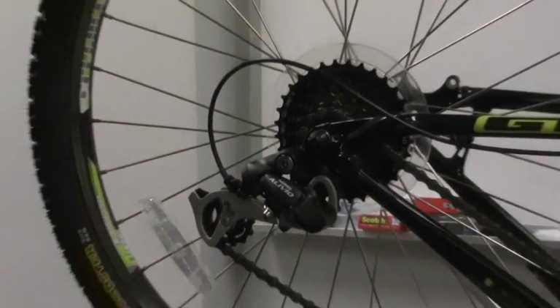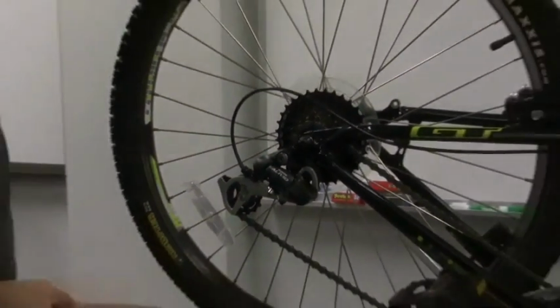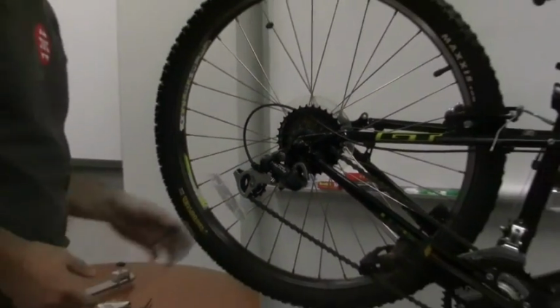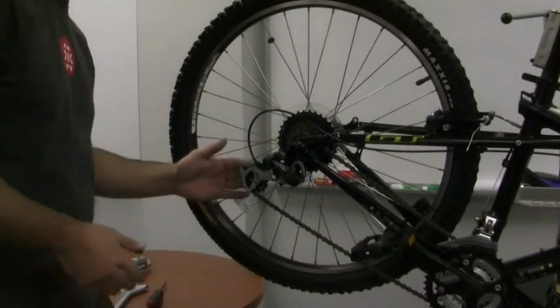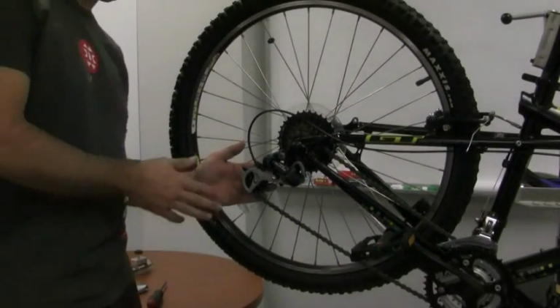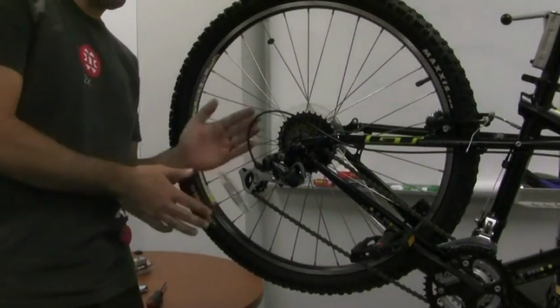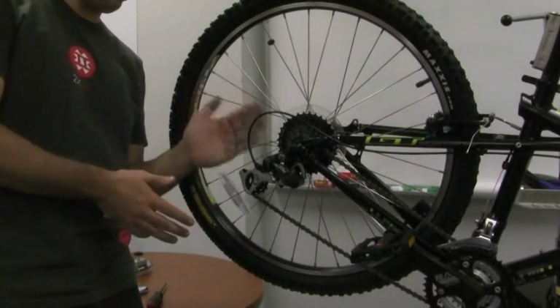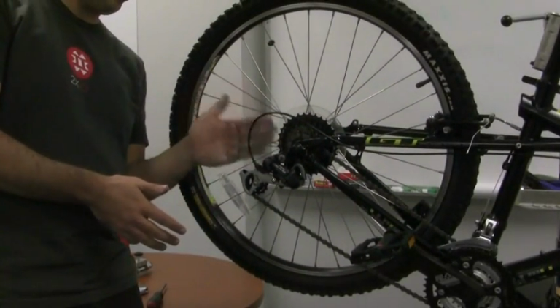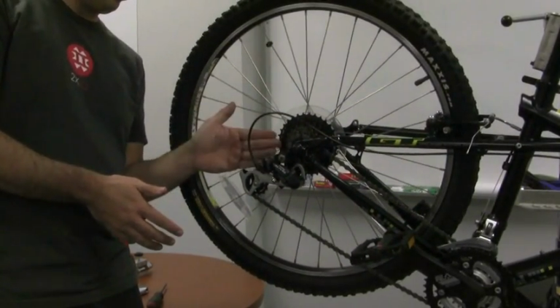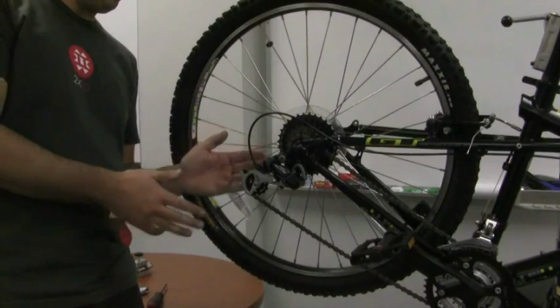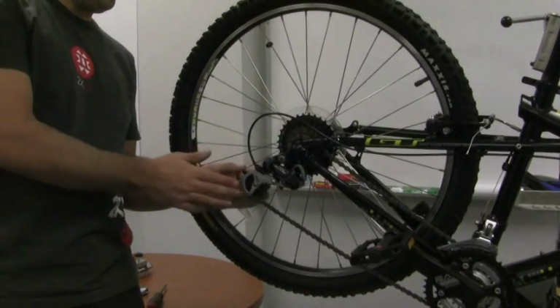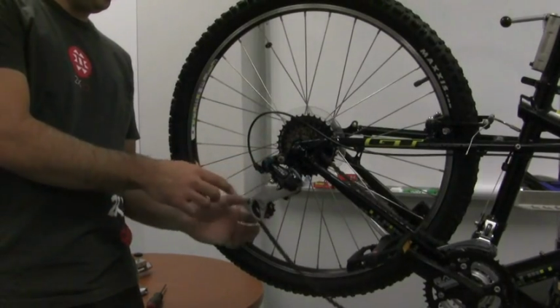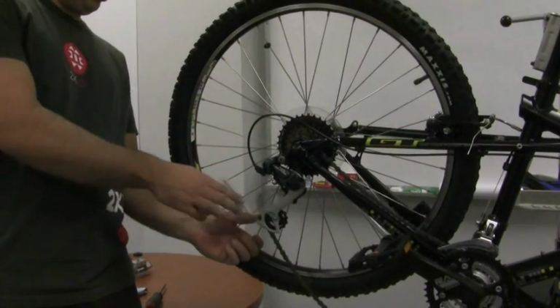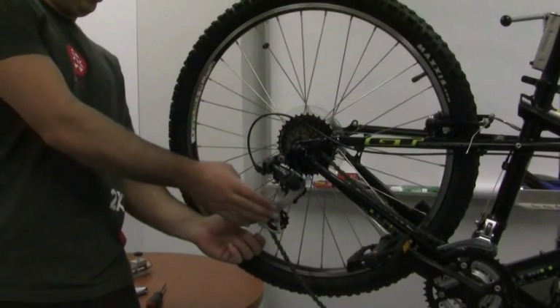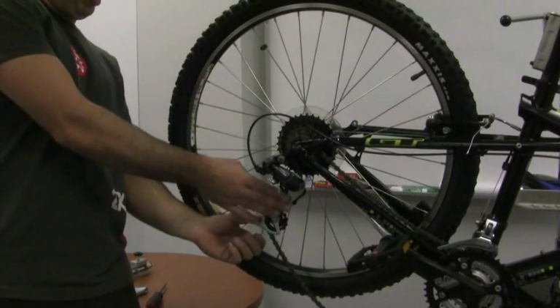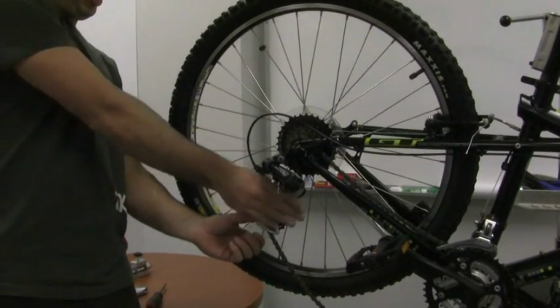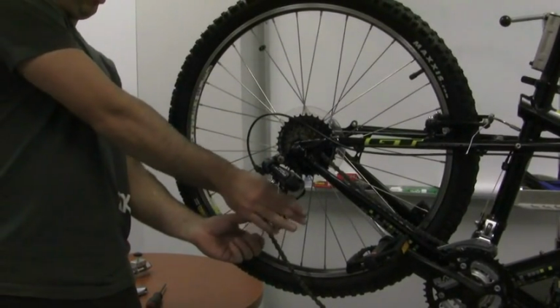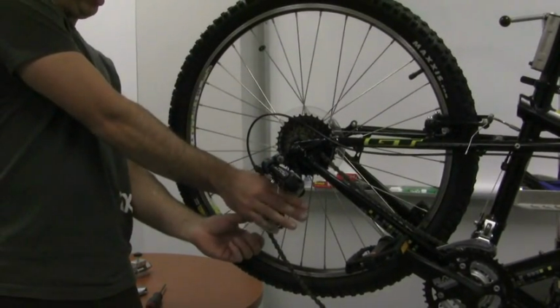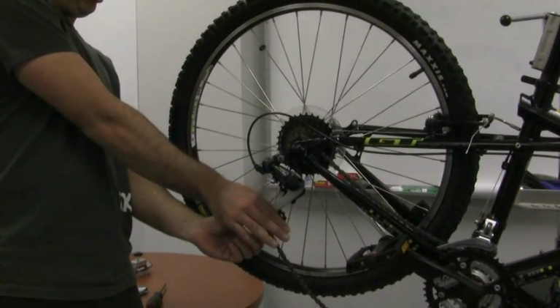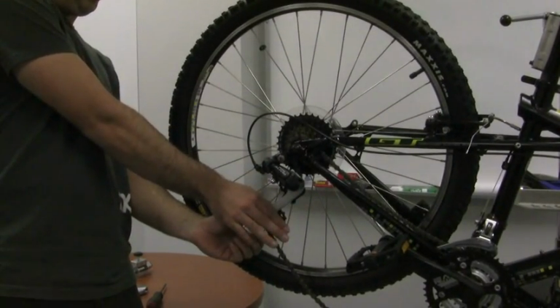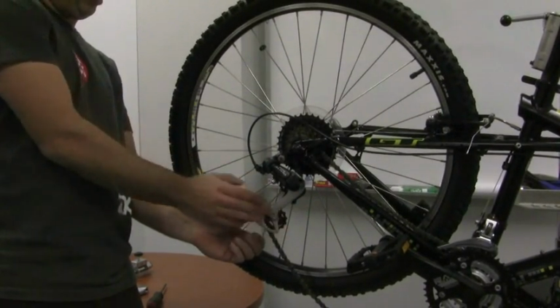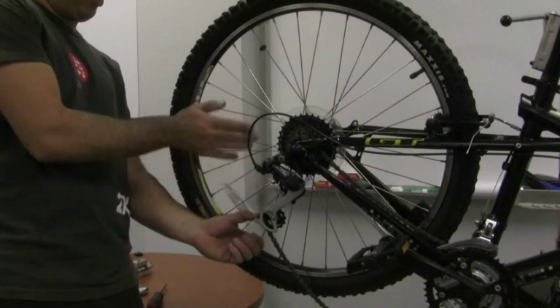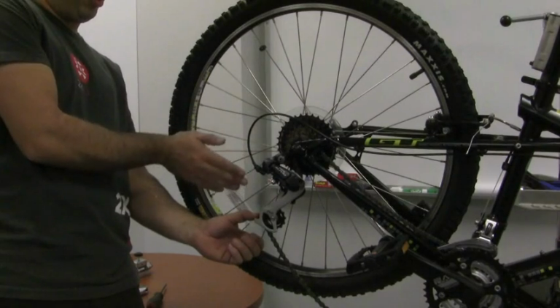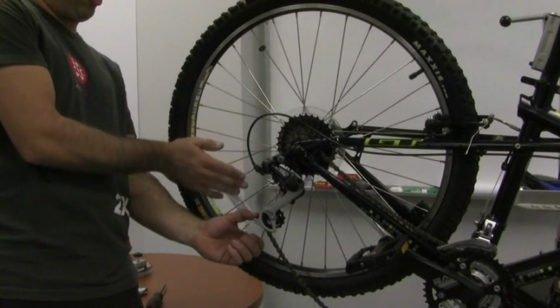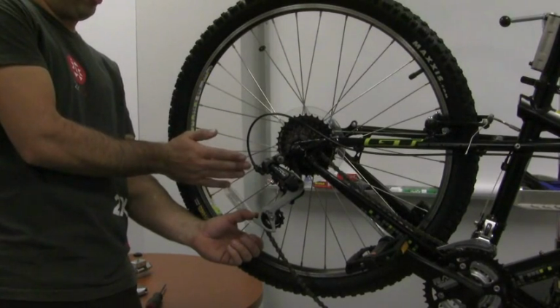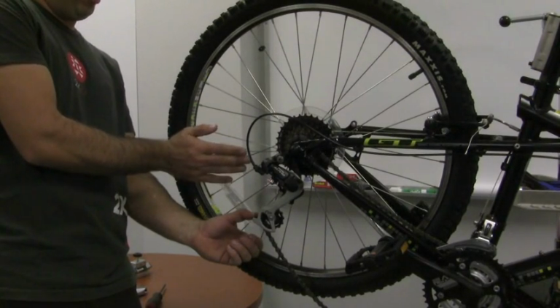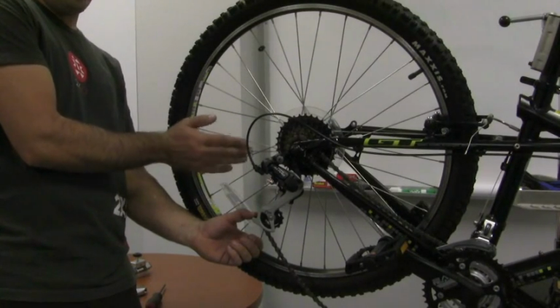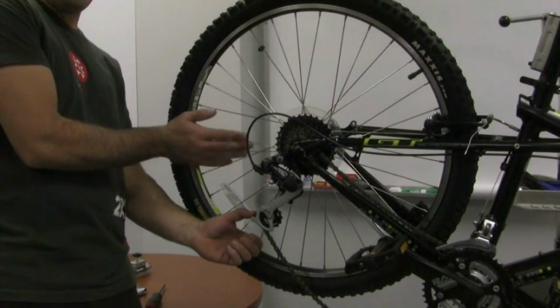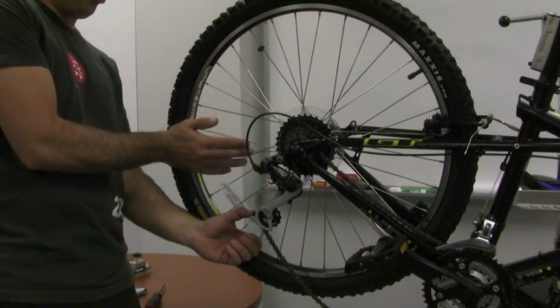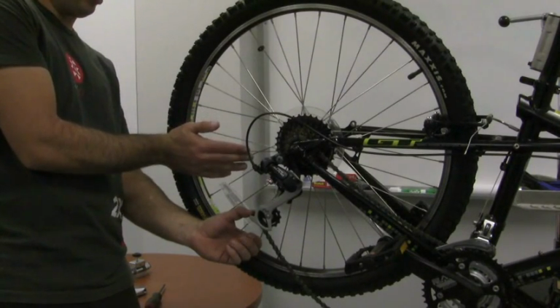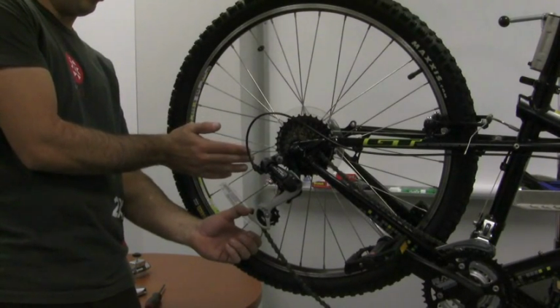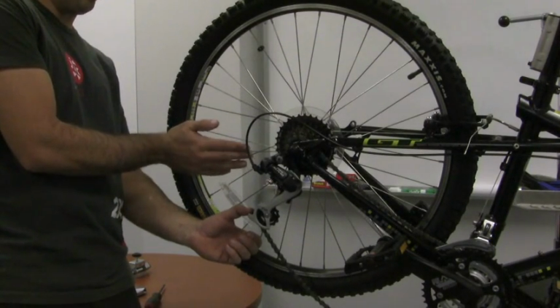So the first thing you'll want to do is just visually inspect it from the back. And if you can see that this cage right here that holds the jockey wheels is not perpendicular with the ground, you'll know that you need to do some work to realign your derailleur hanger.